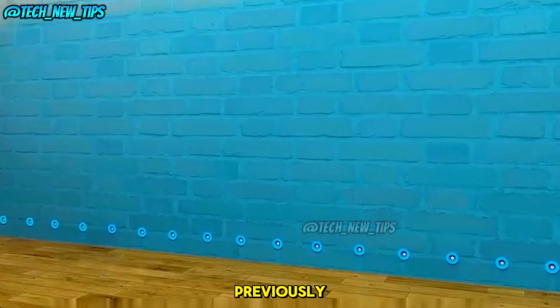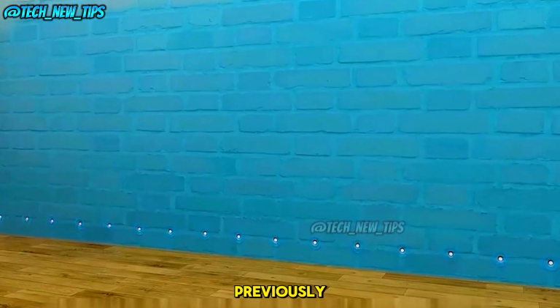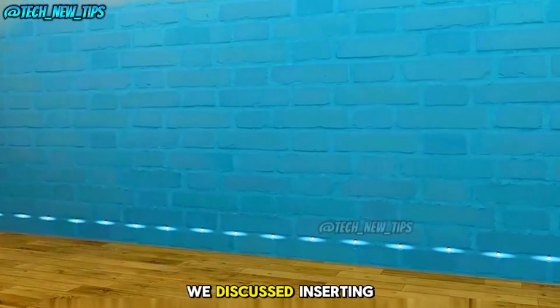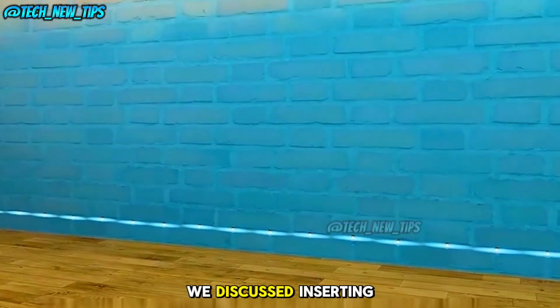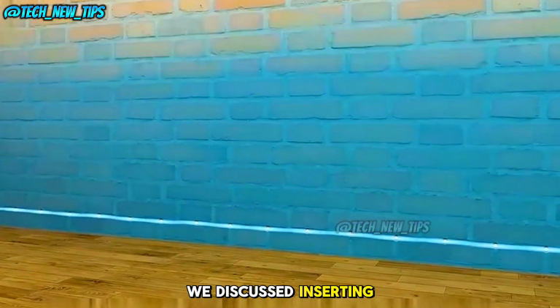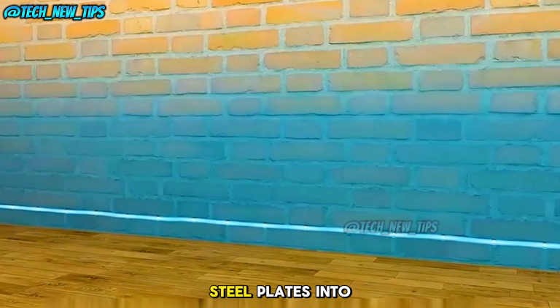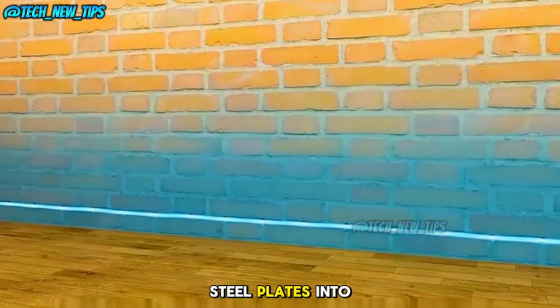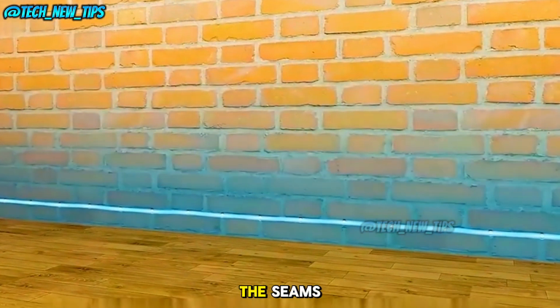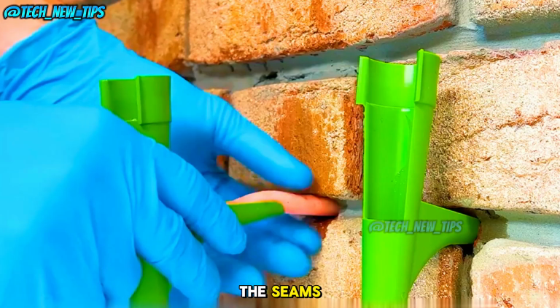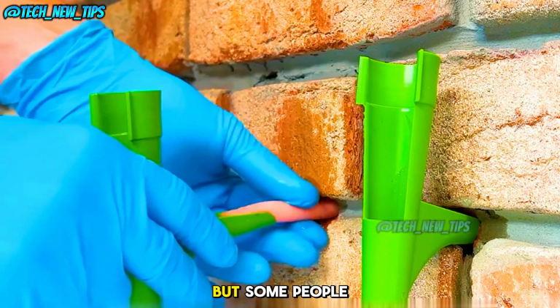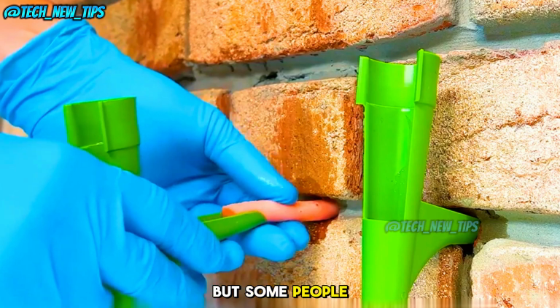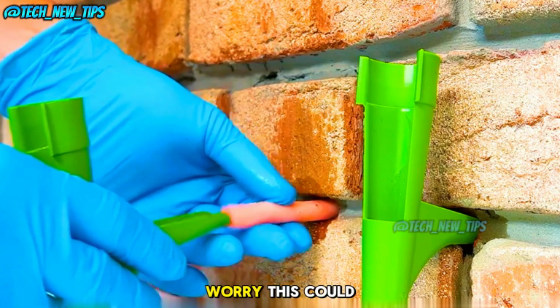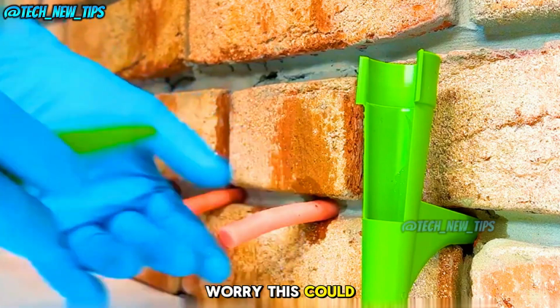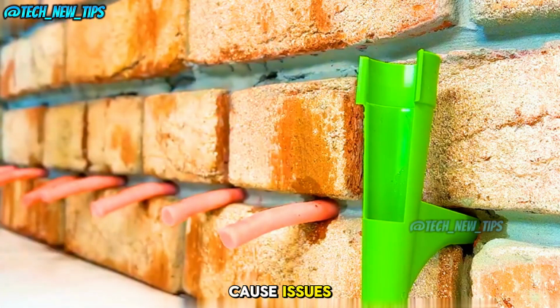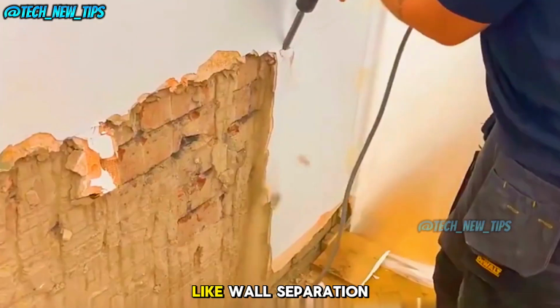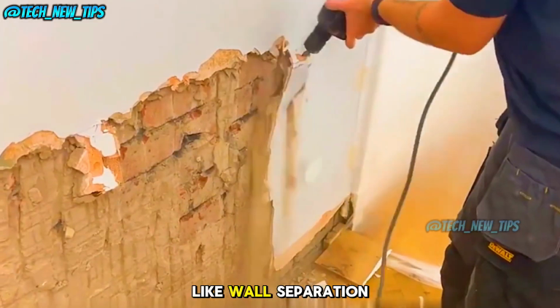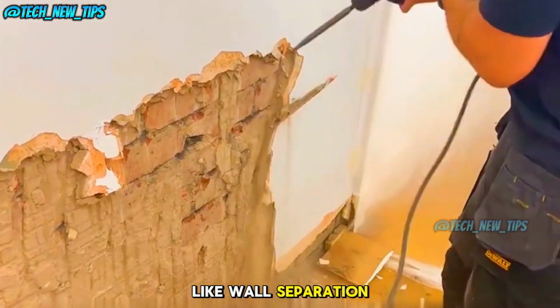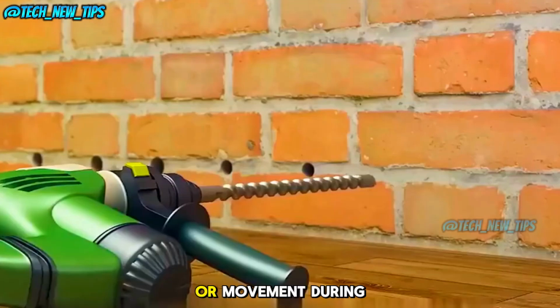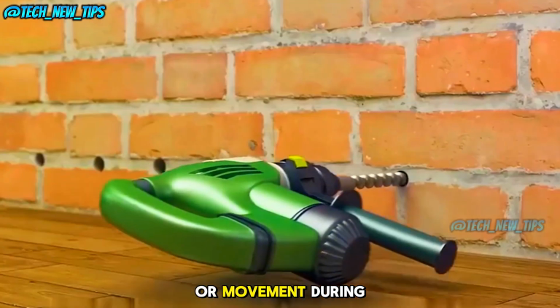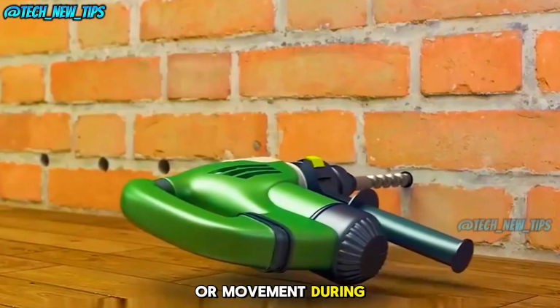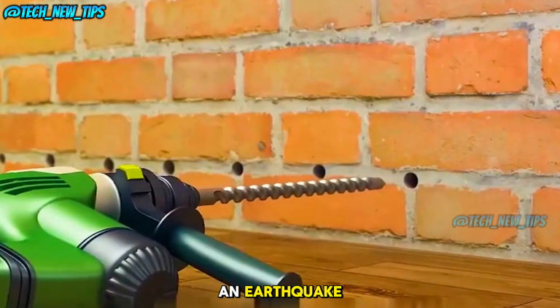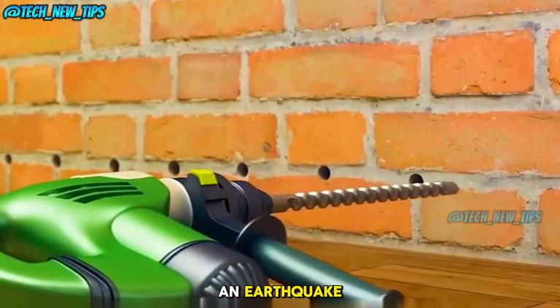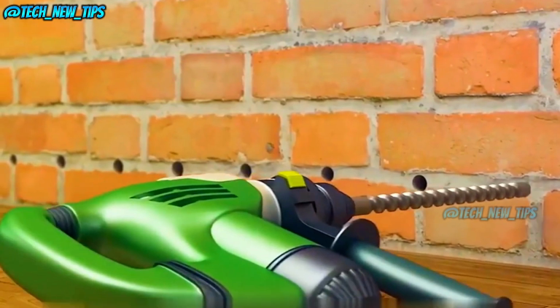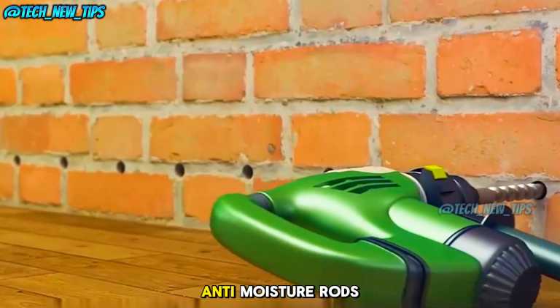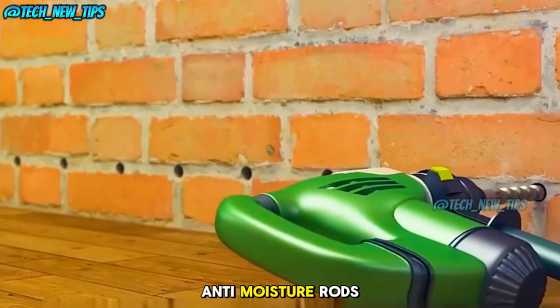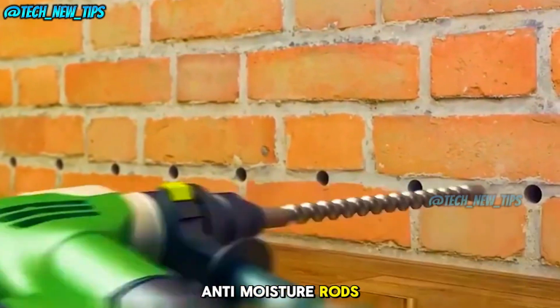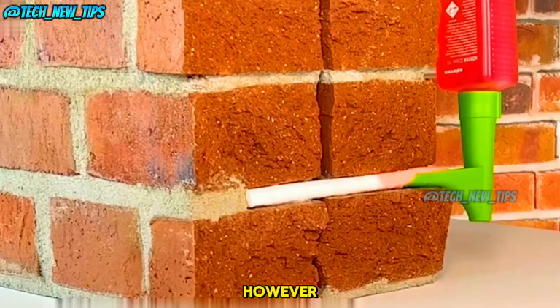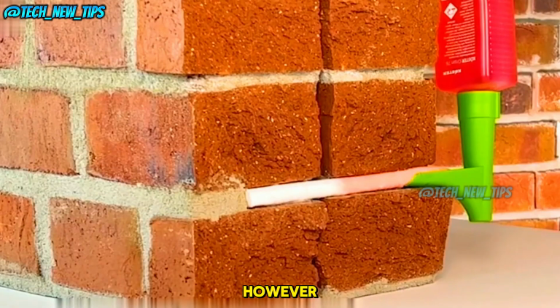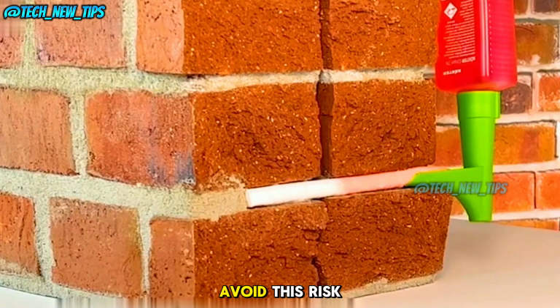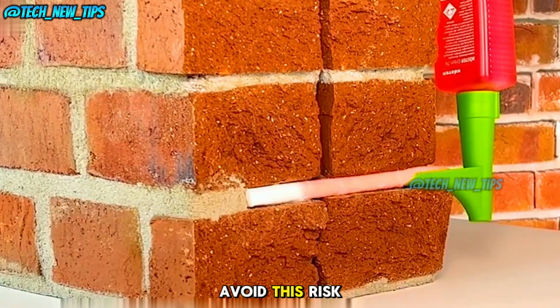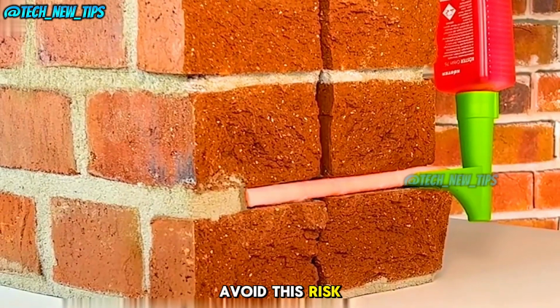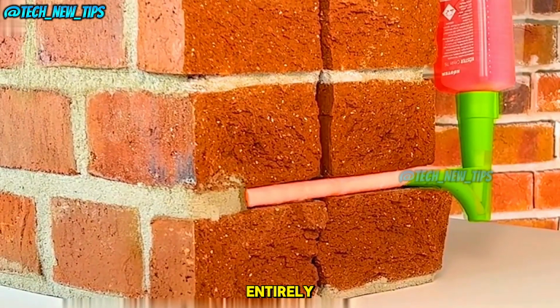Previously, we discussed inserting steel plates into the seams, but some people worry this could cause issues like wall separation or movement during an earthquake. Anti-moisture rods, however, avoid this risk entirely.